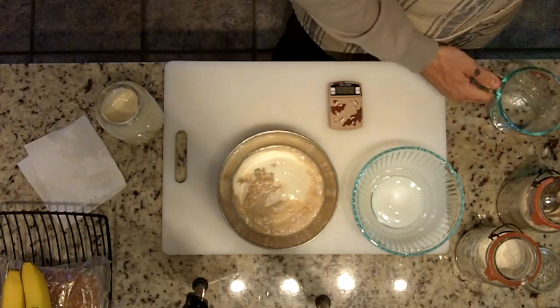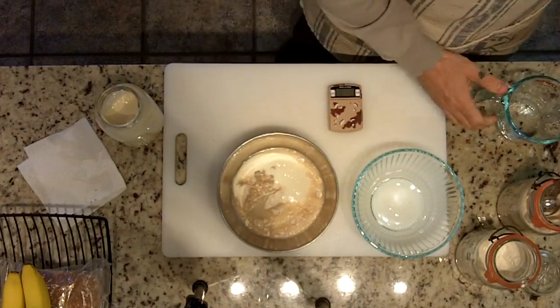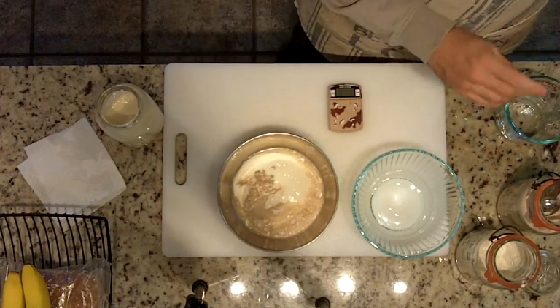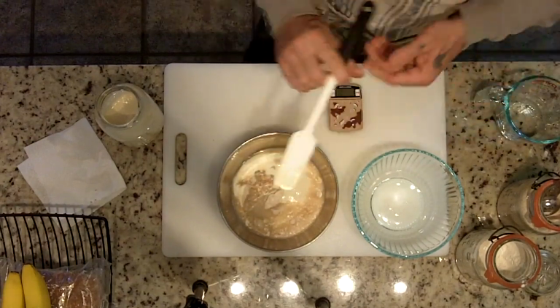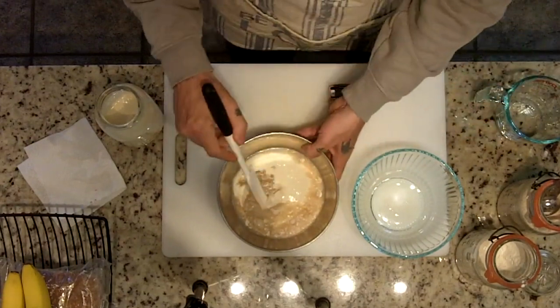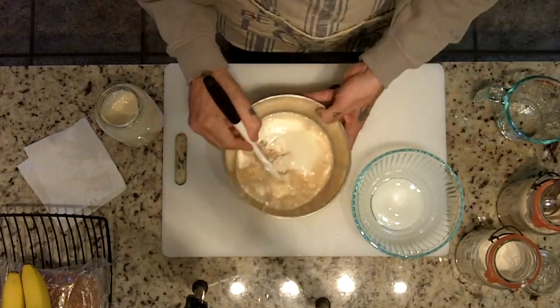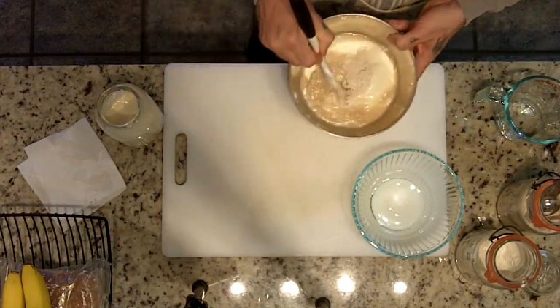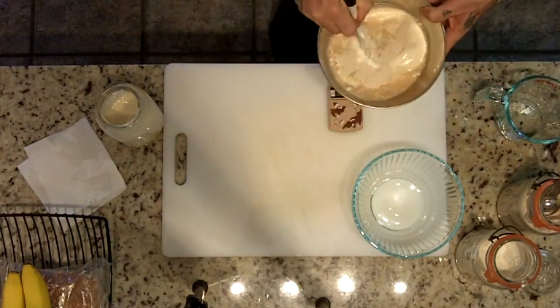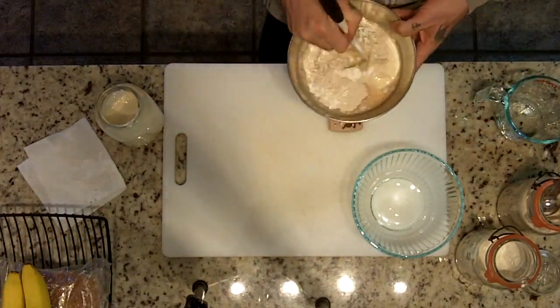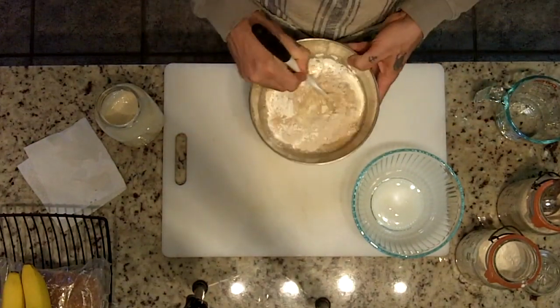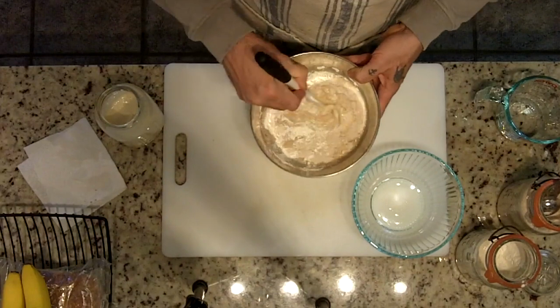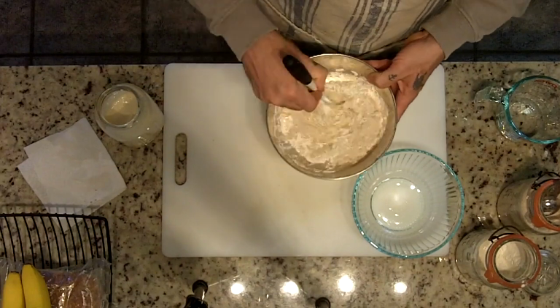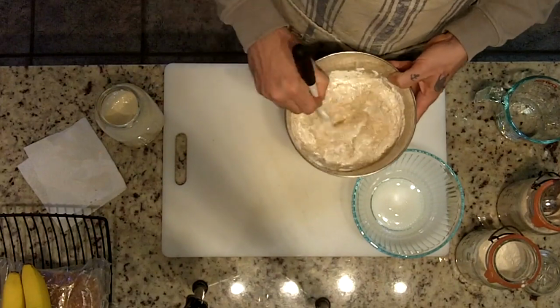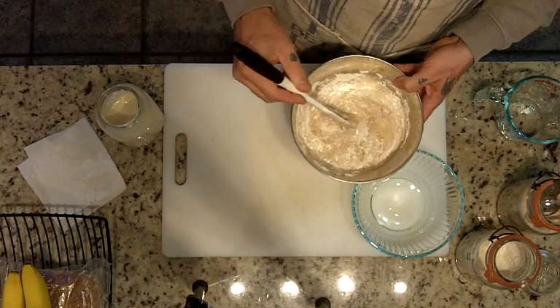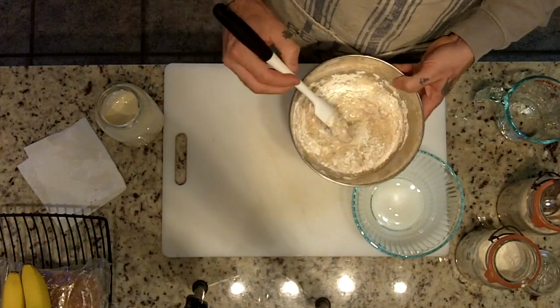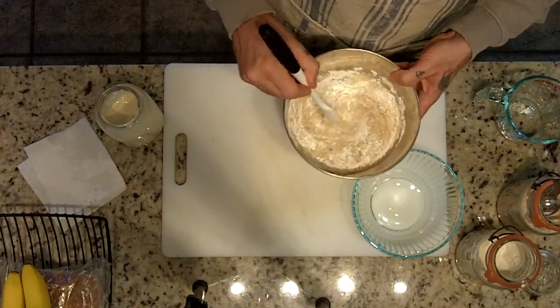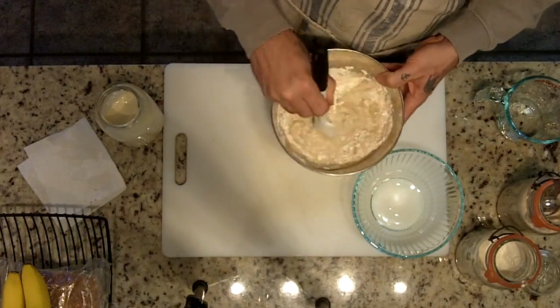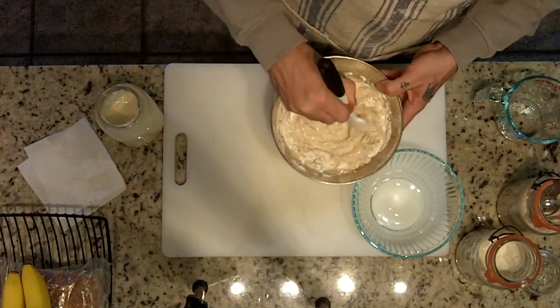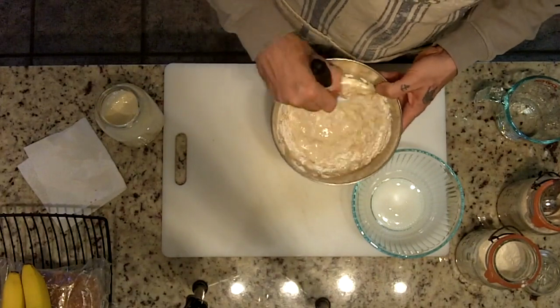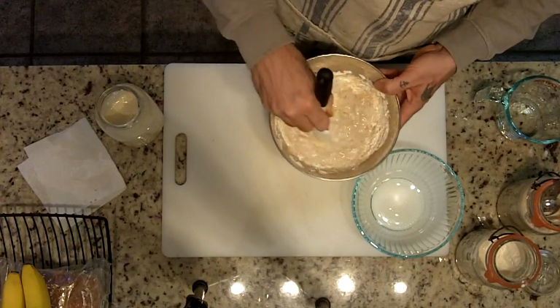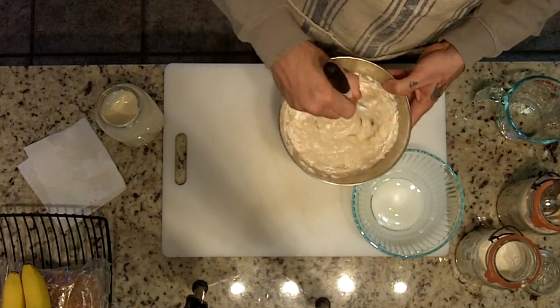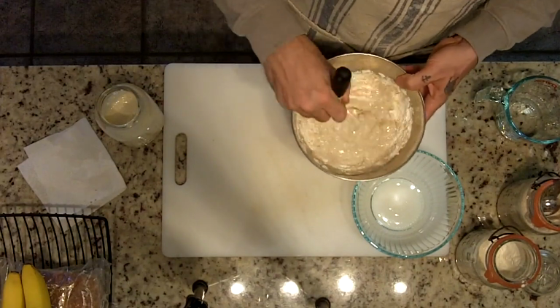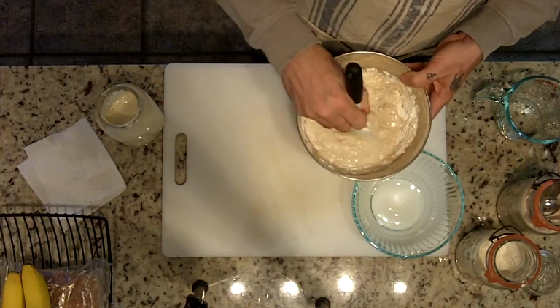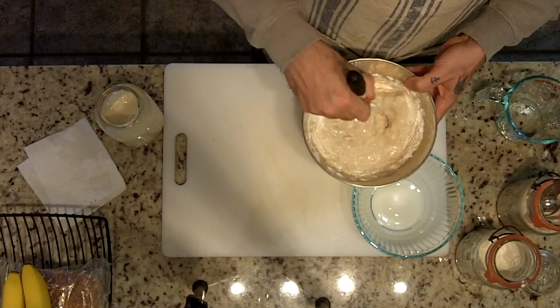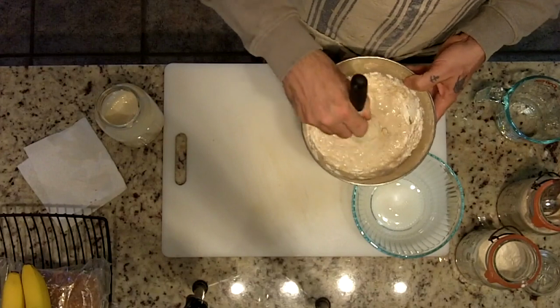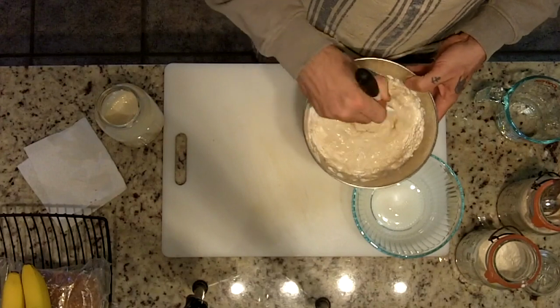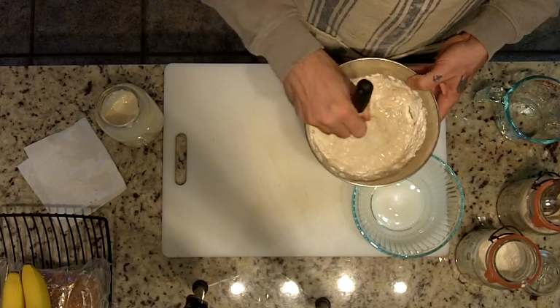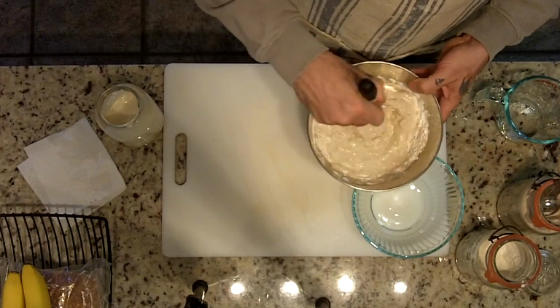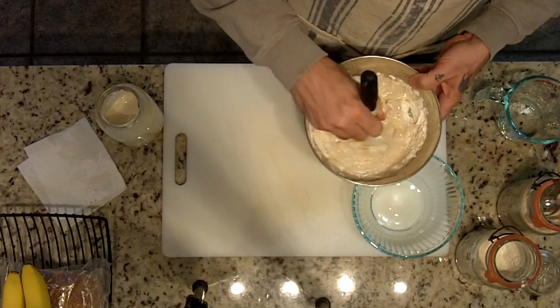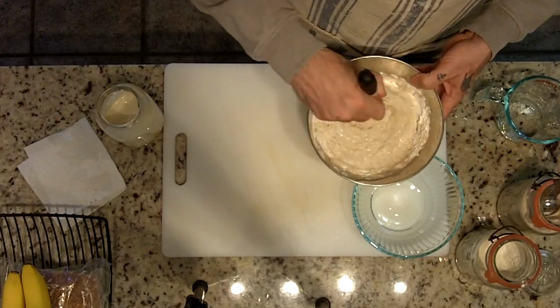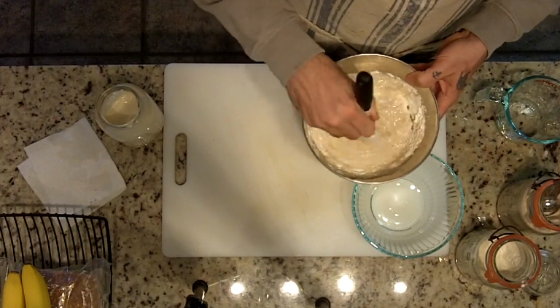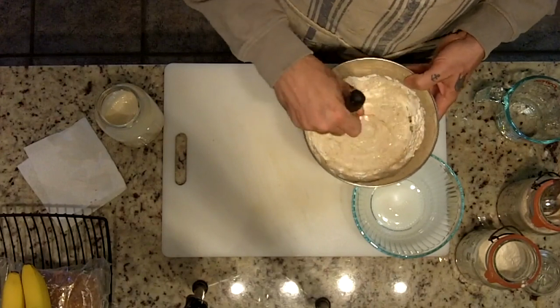Mix it so it blends really well — you don't see any lumps. Nothing special here. This is just a jar spatula. I like to use these because I use mason jars and it makes it easy to scrape the sides.